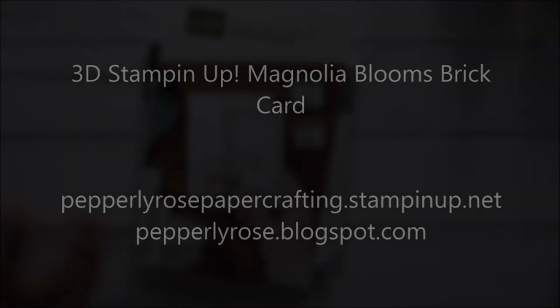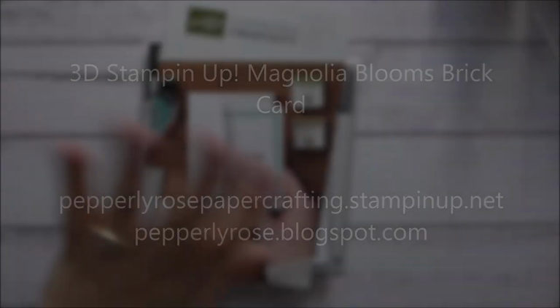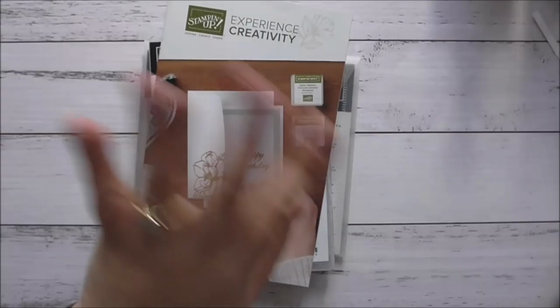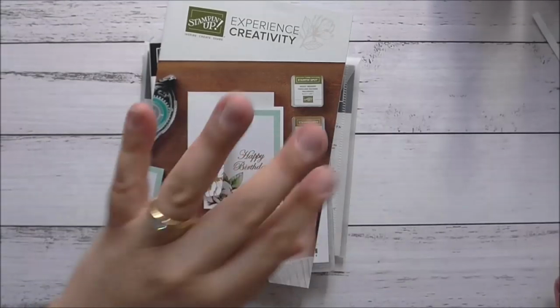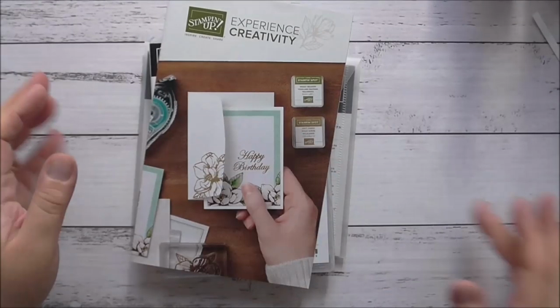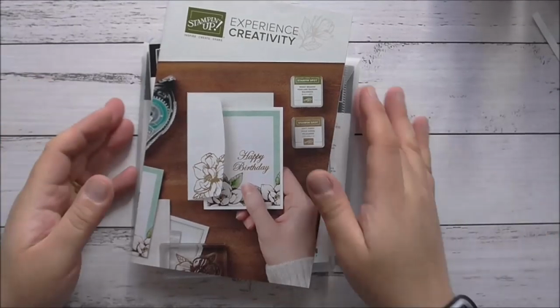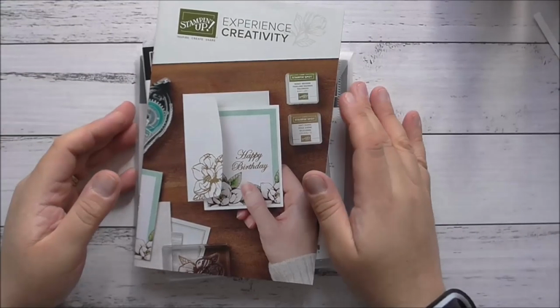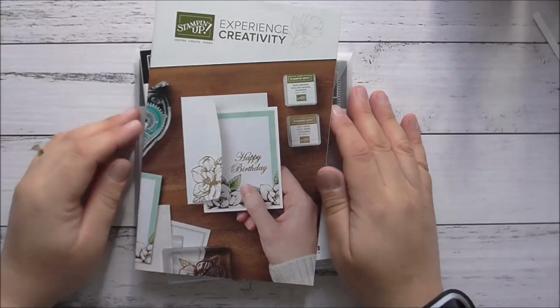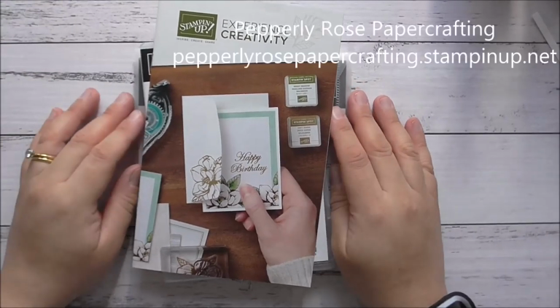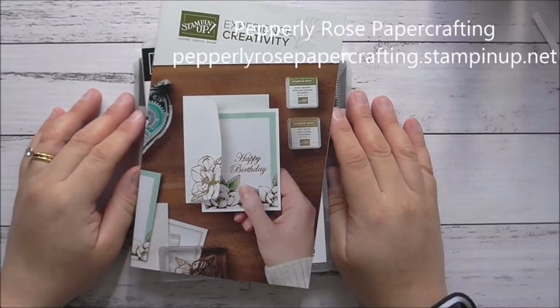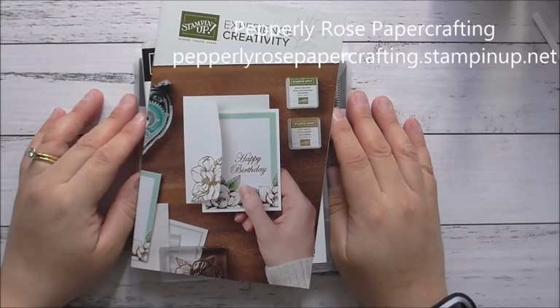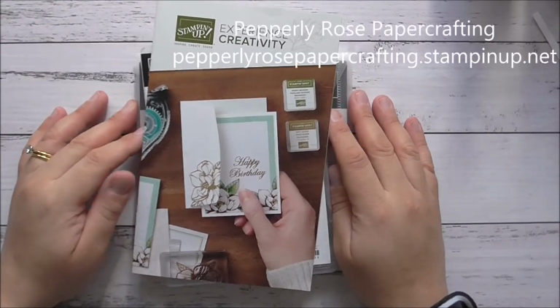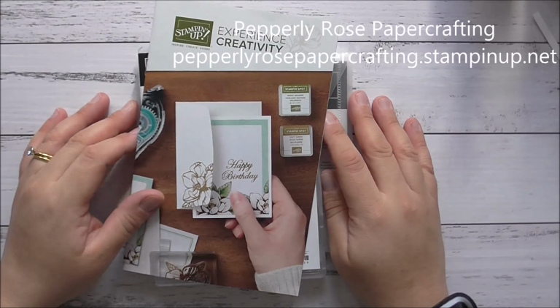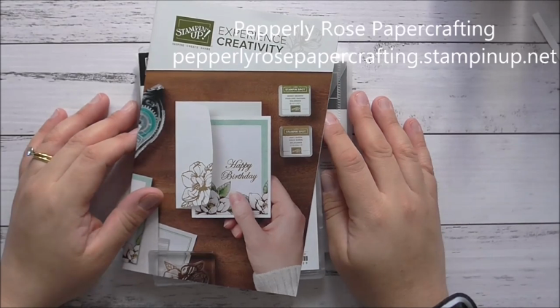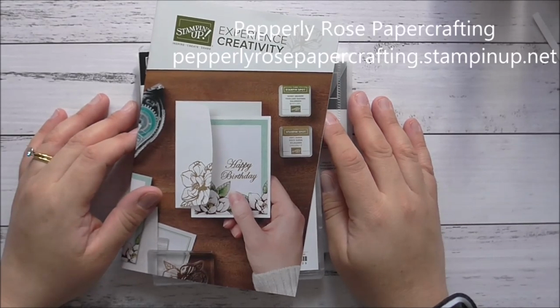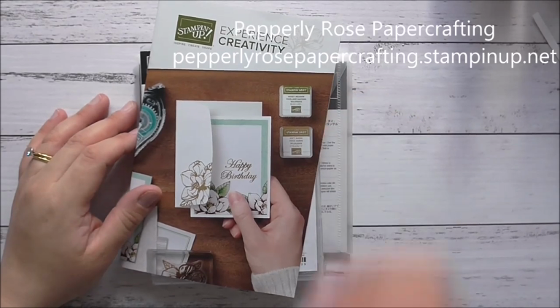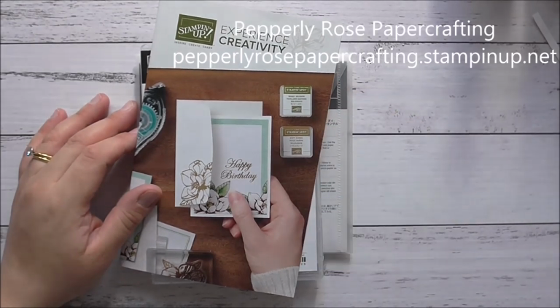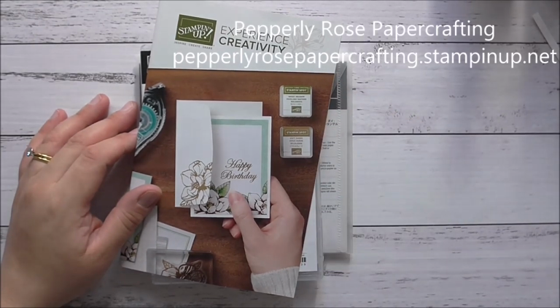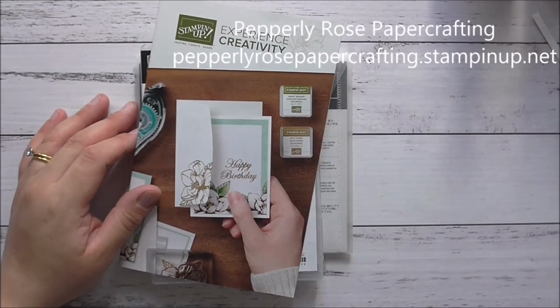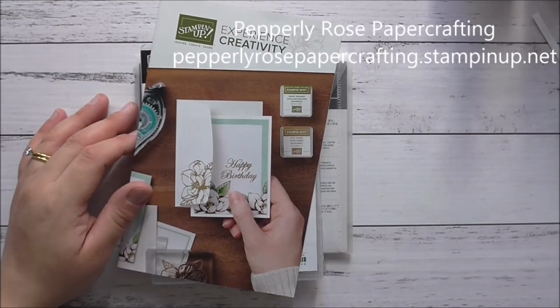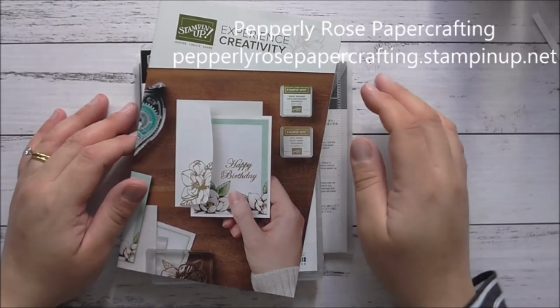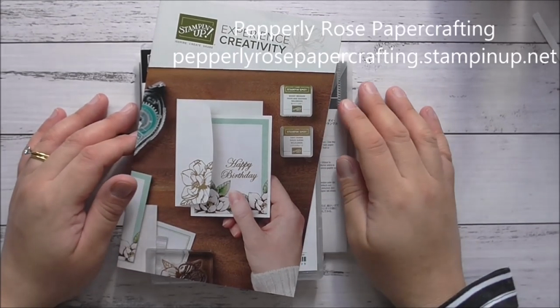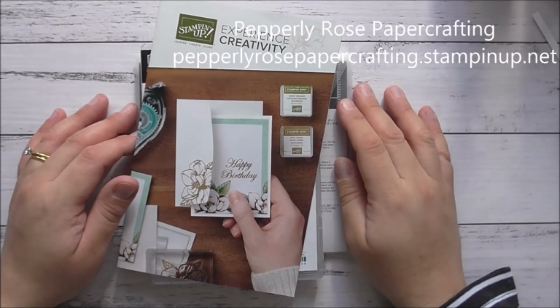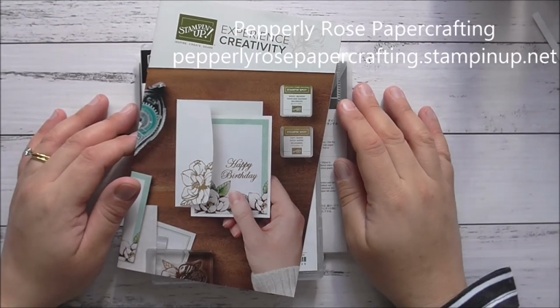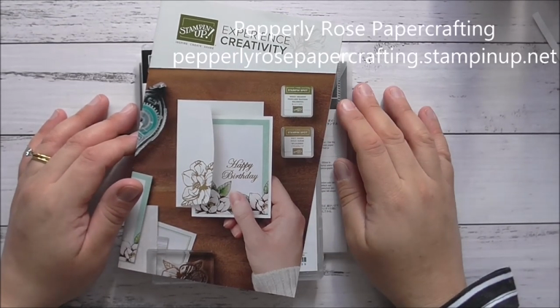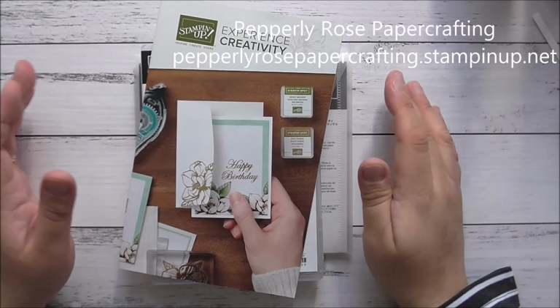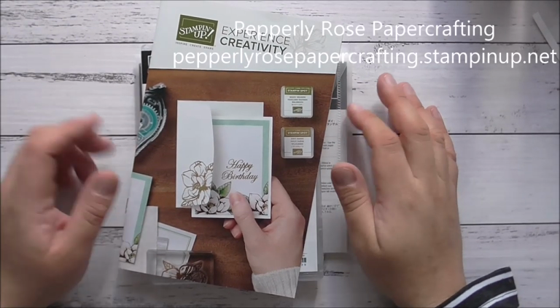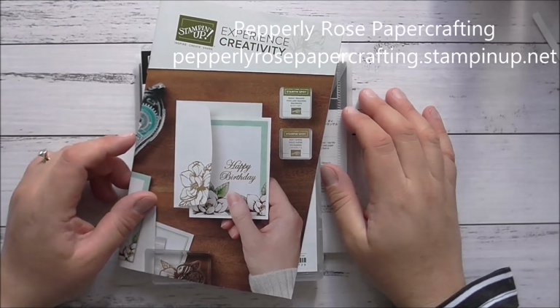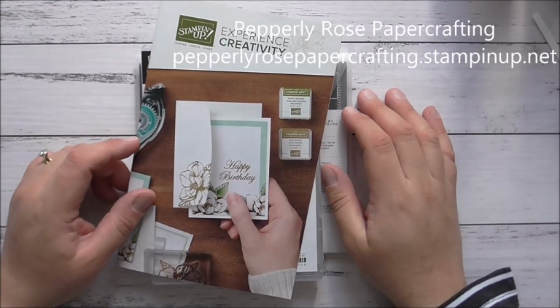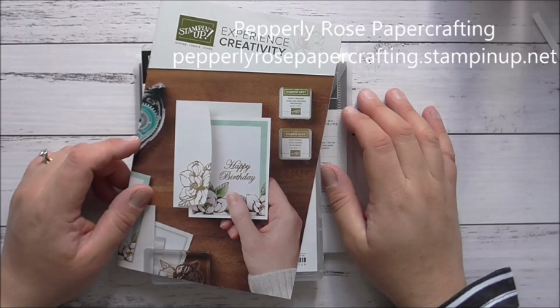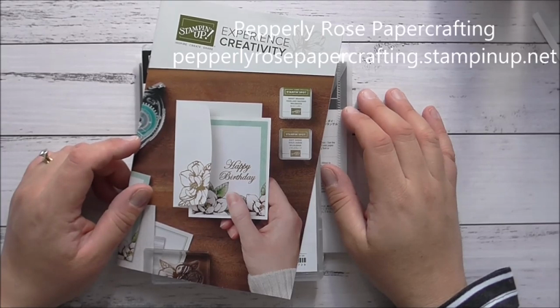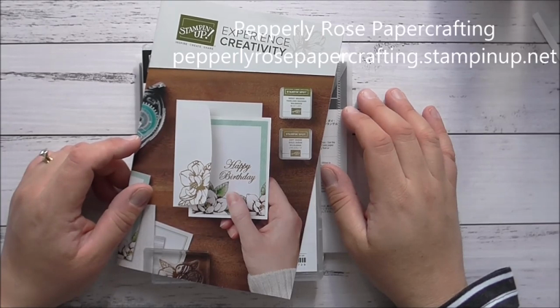Hello everybody, it's Maria here from Peppley Rose Paper Crafting. I'm an independent Stampin' Up demonstrator in Sydney, Australia. Thank you all so much for joining me.